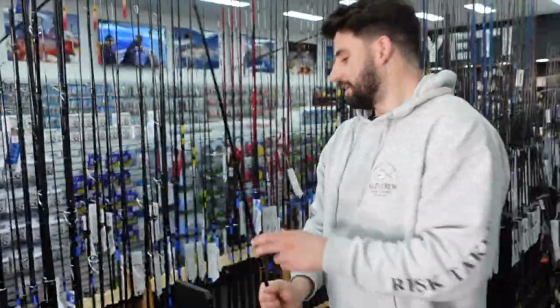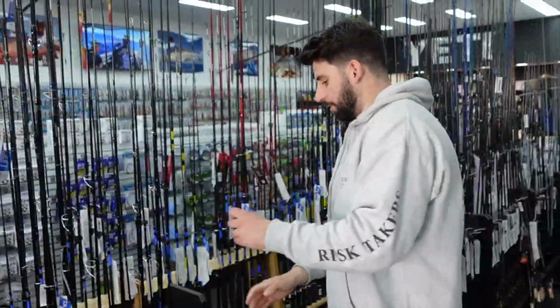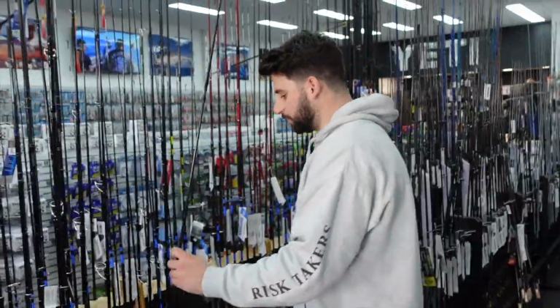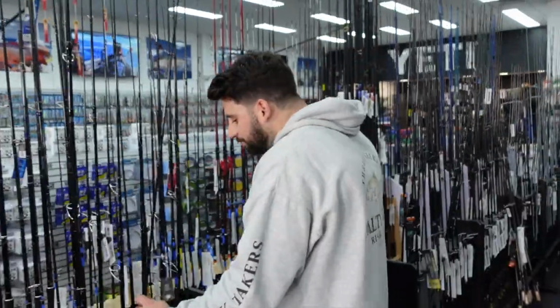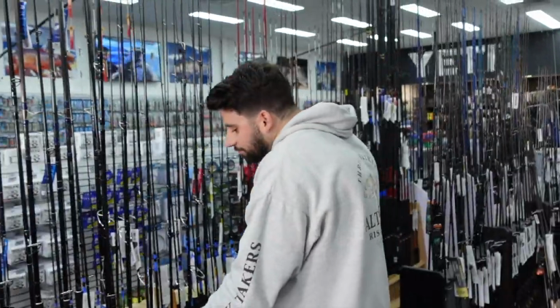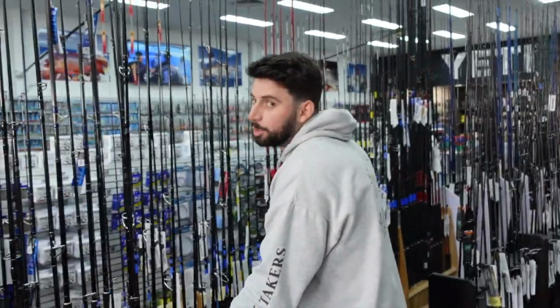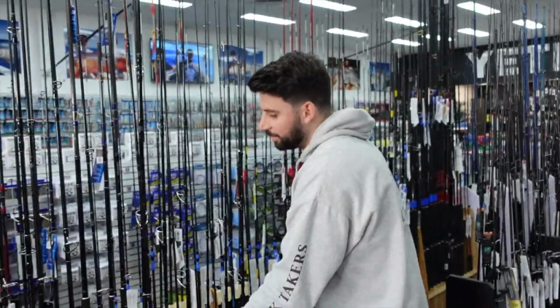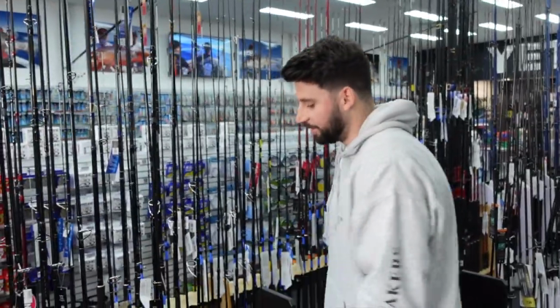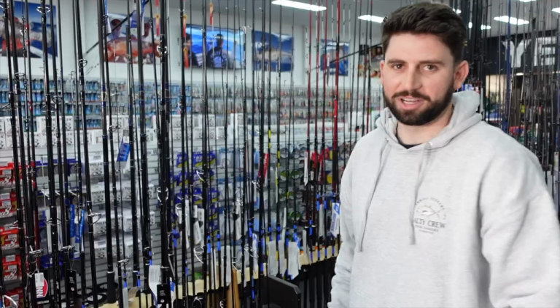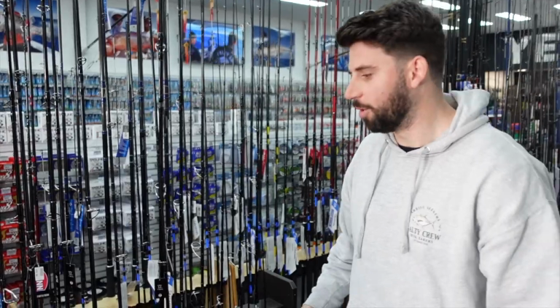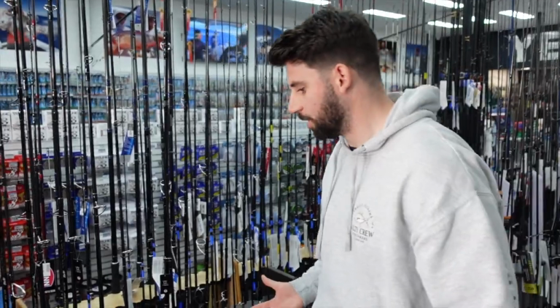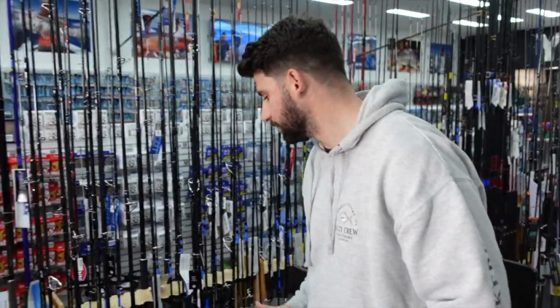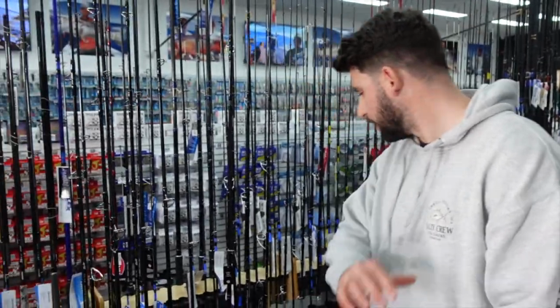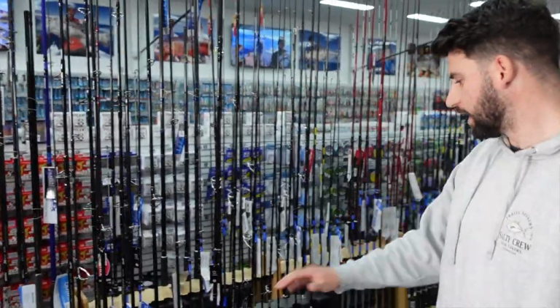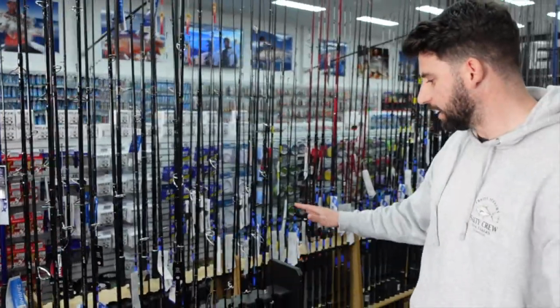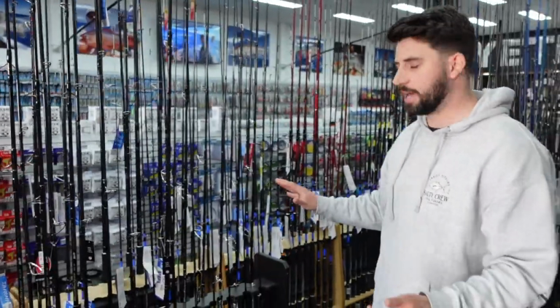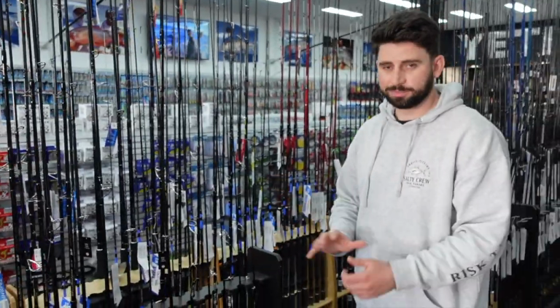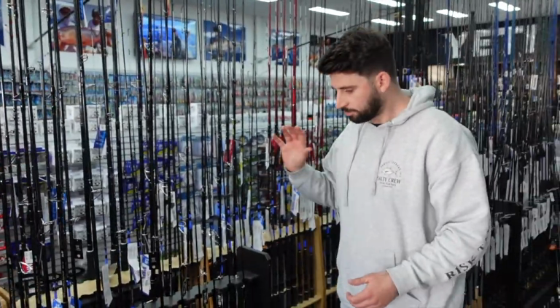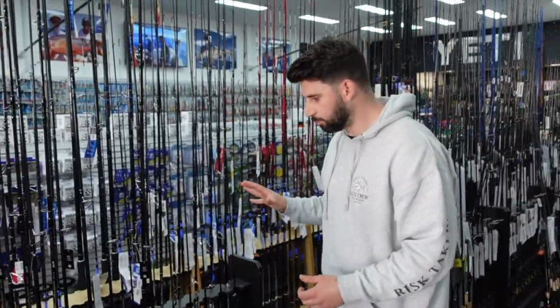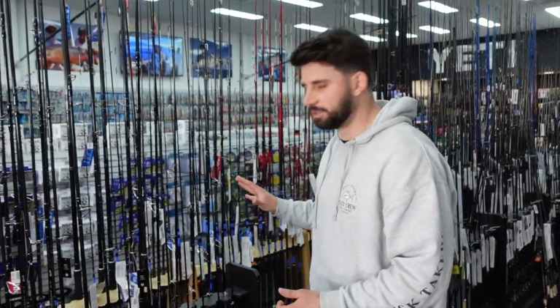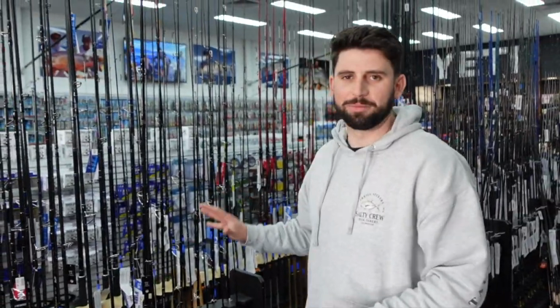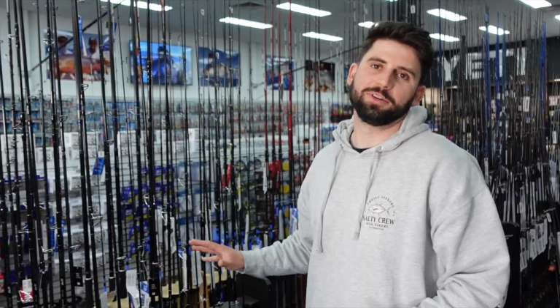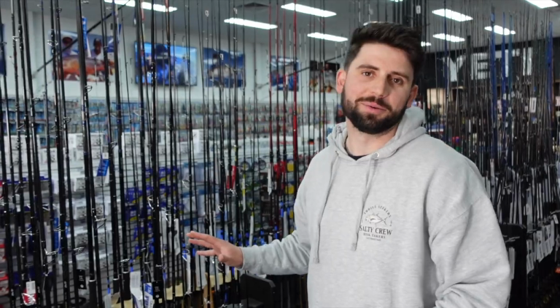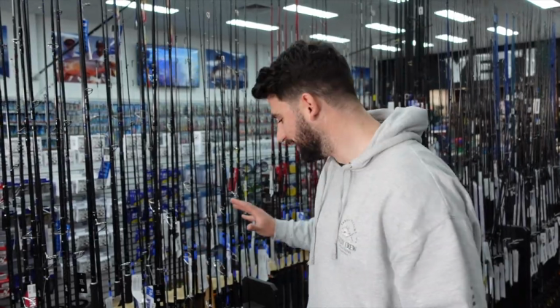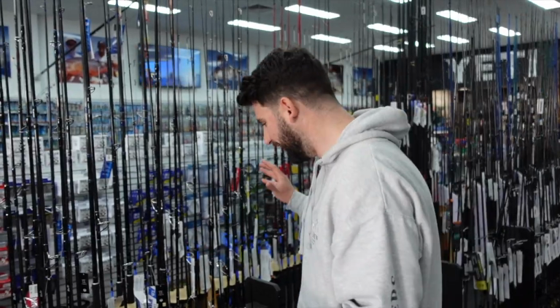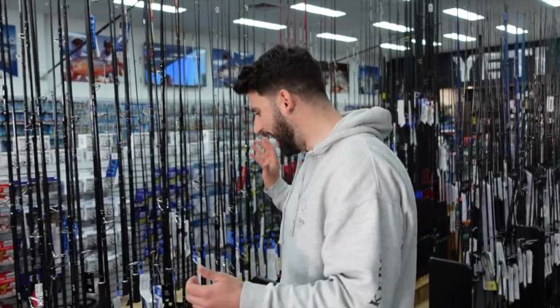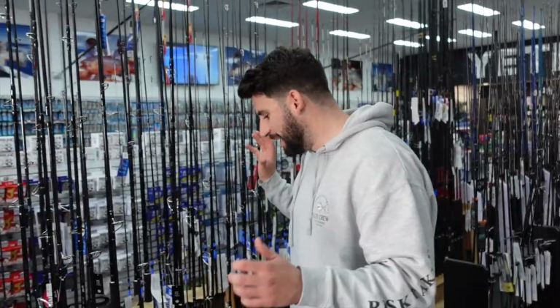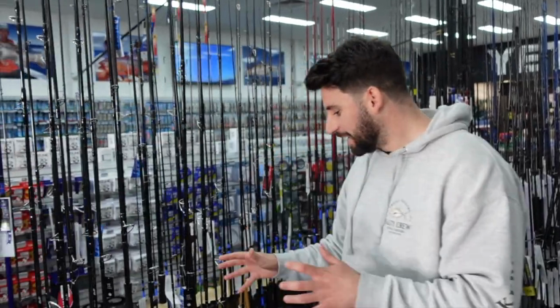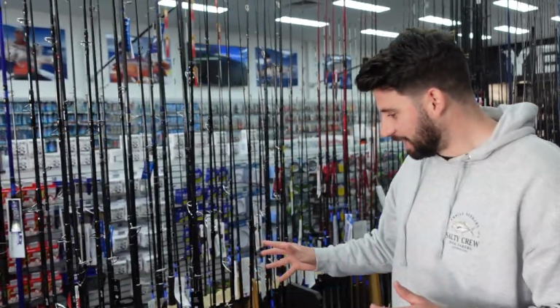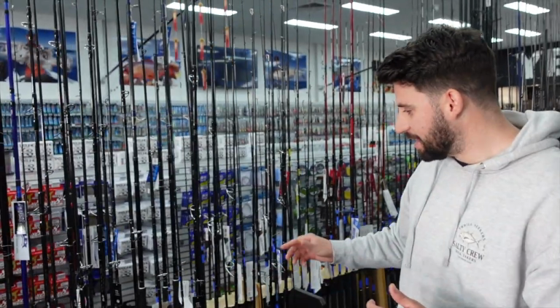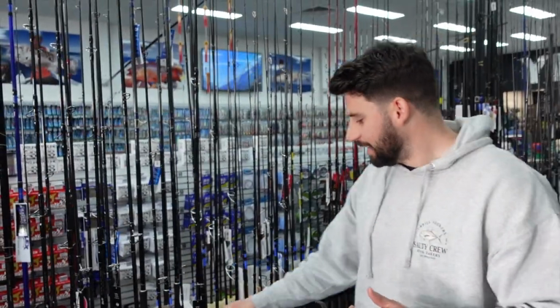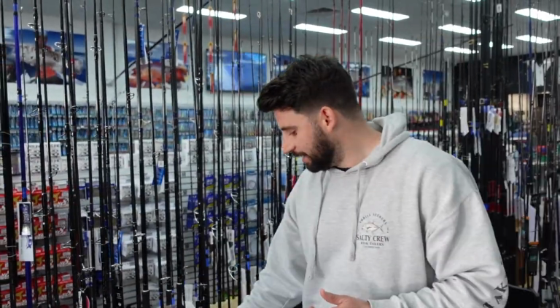If it looks good and feels good you're going to pick it up more and want to use it. So that's the TZ Nanos — the one I'm most excited about, if you couldn't tell.